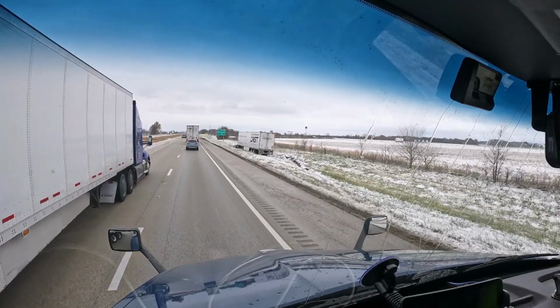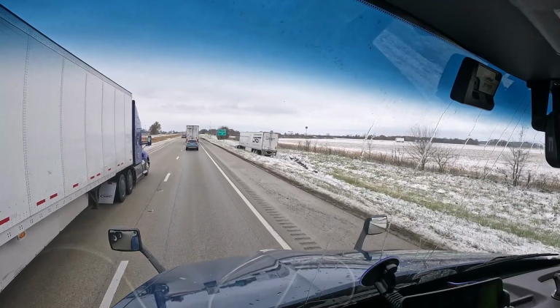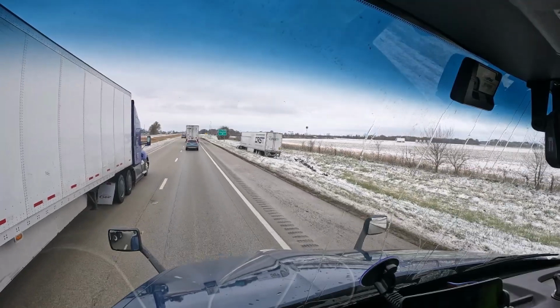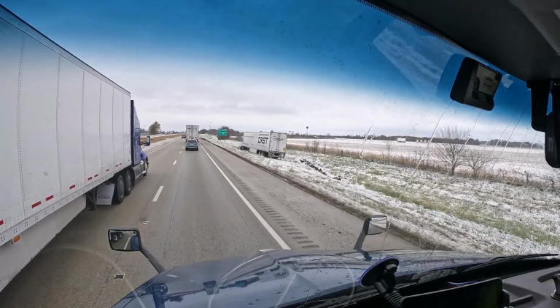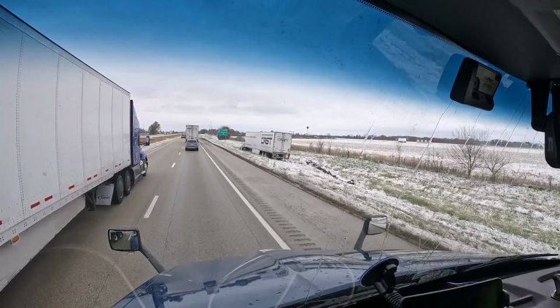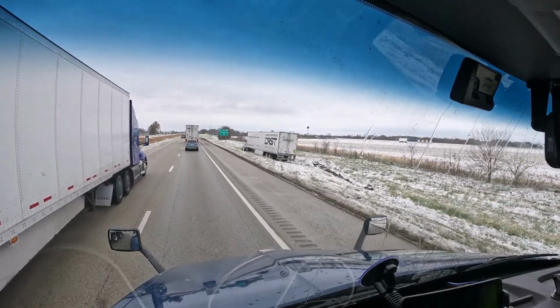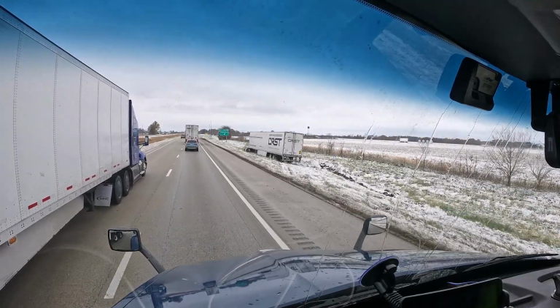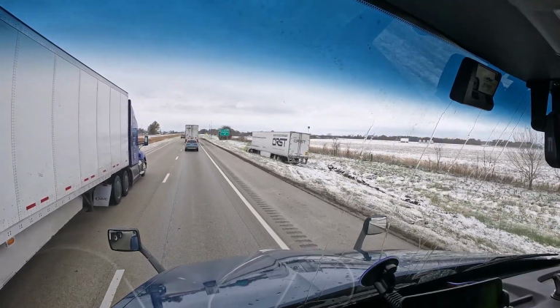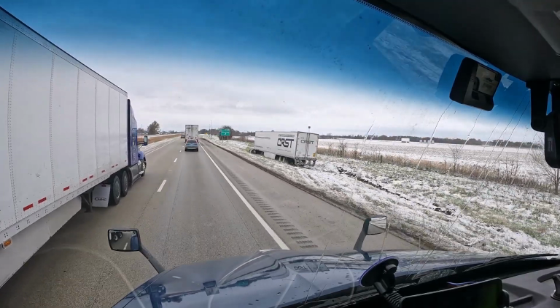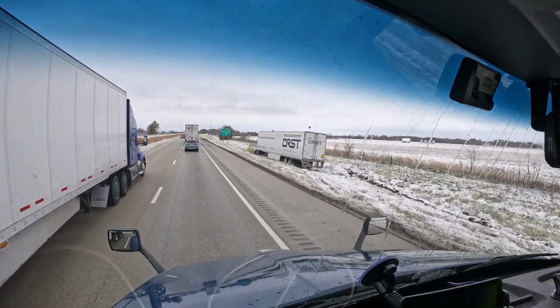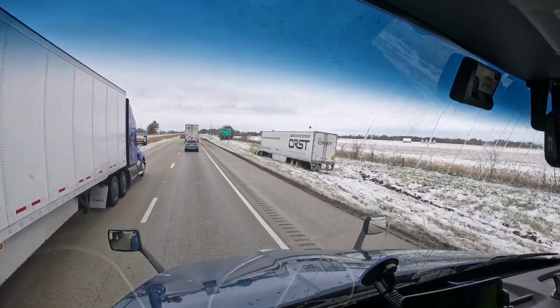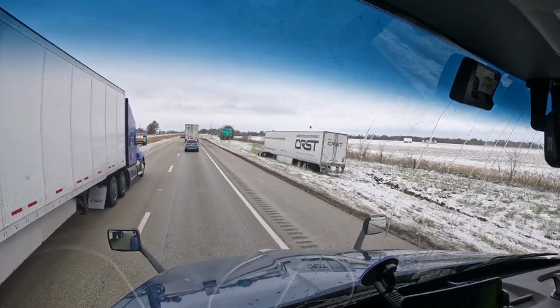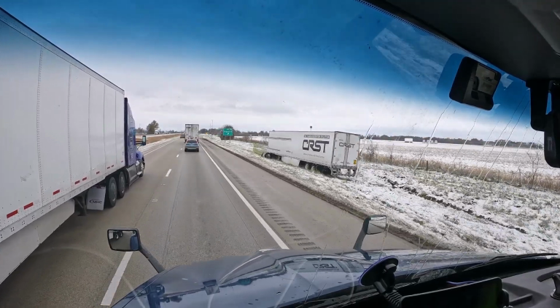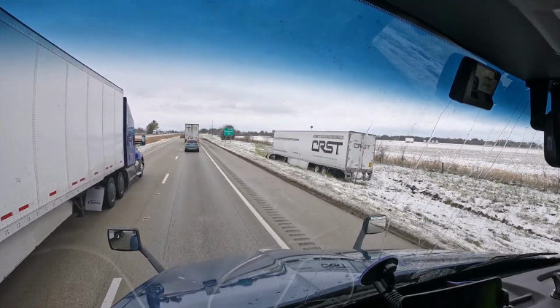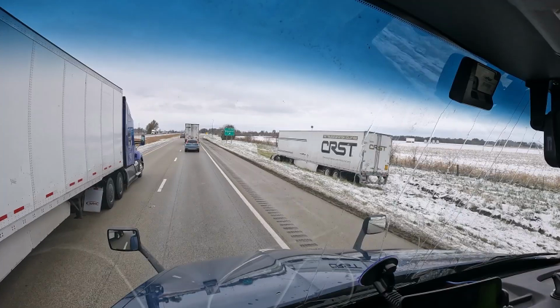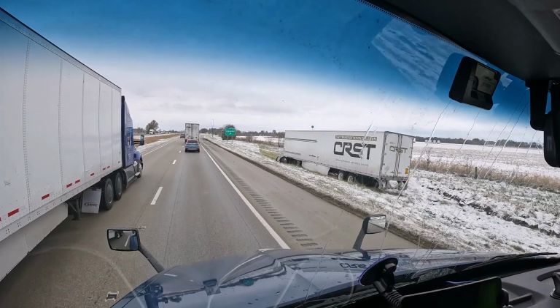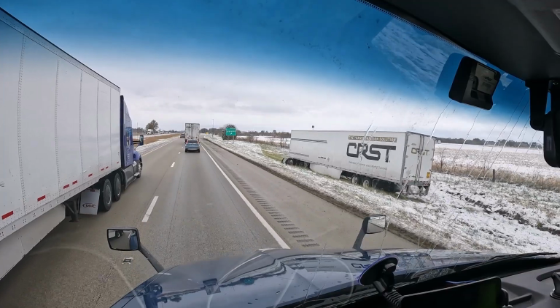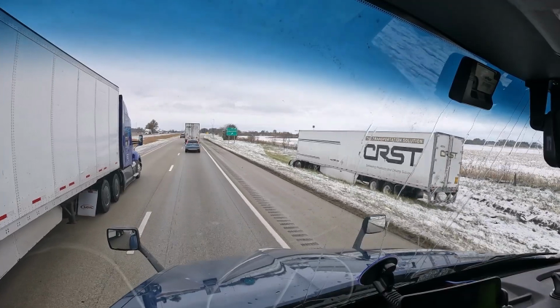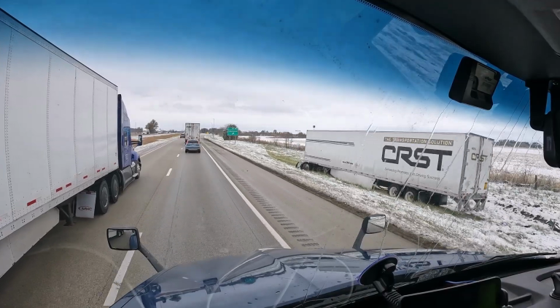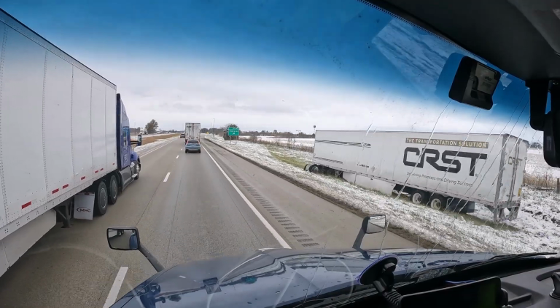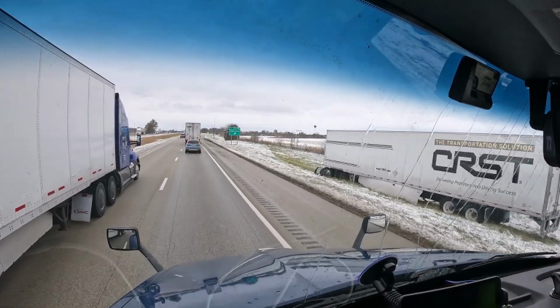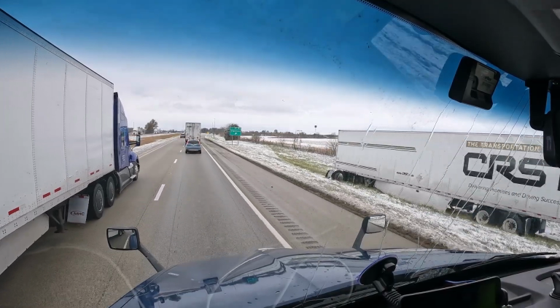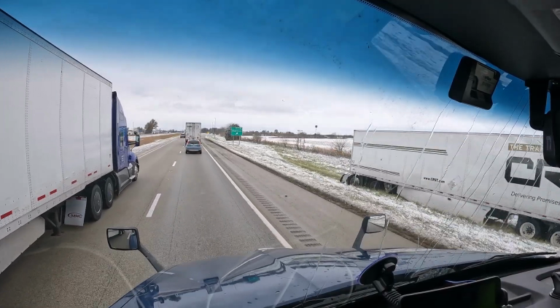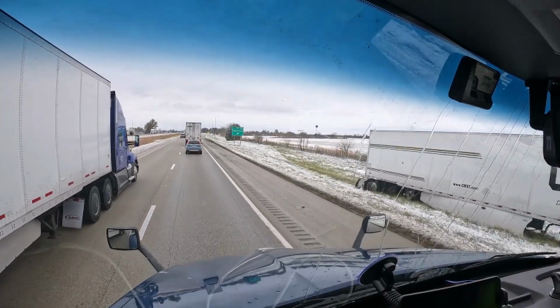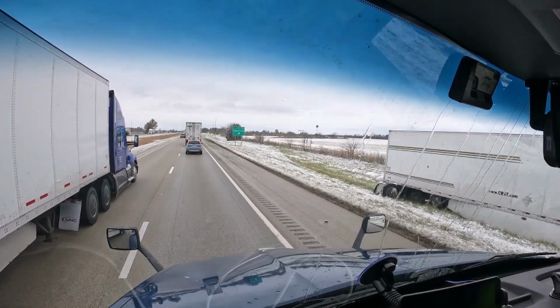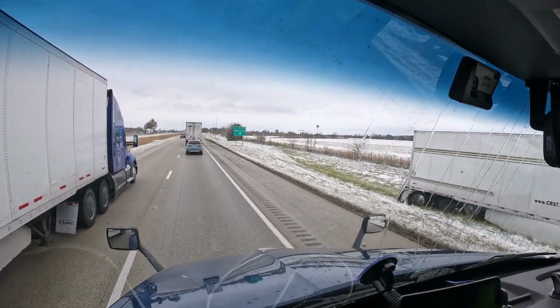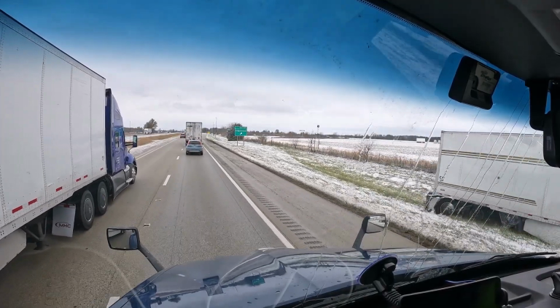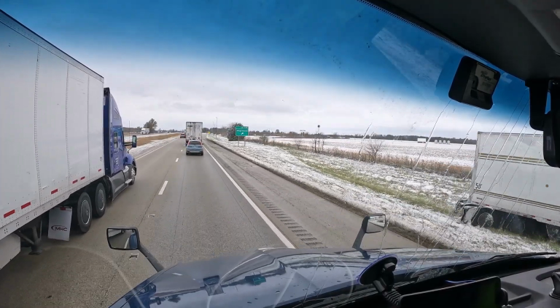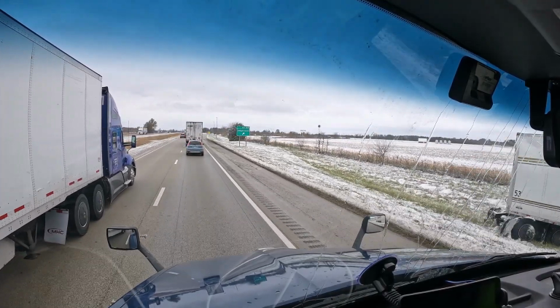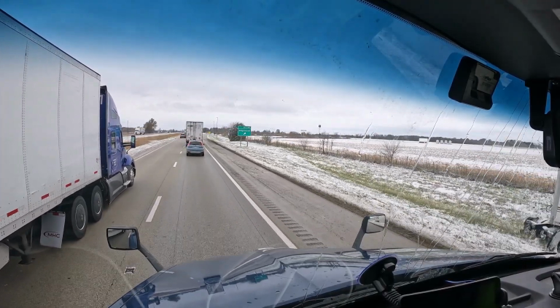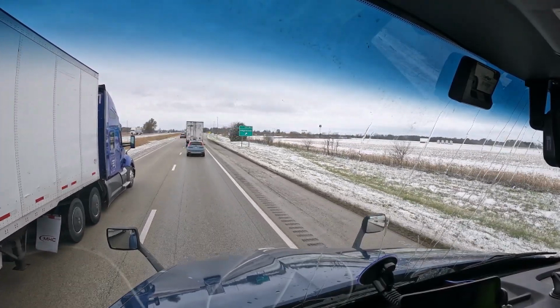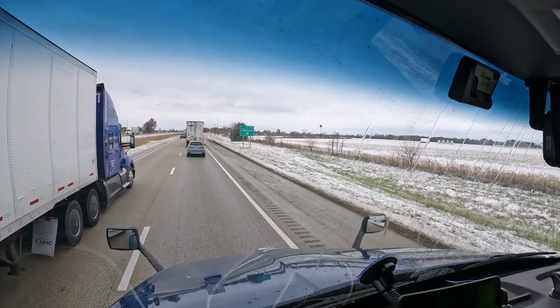Yeah, he messed that one up. Yep, another jackknife.